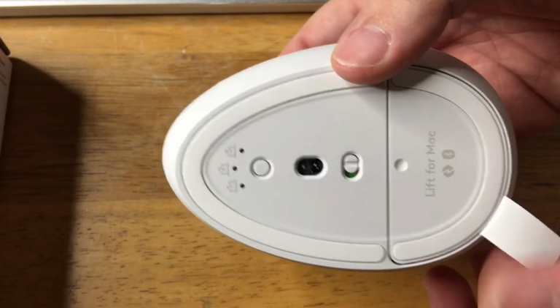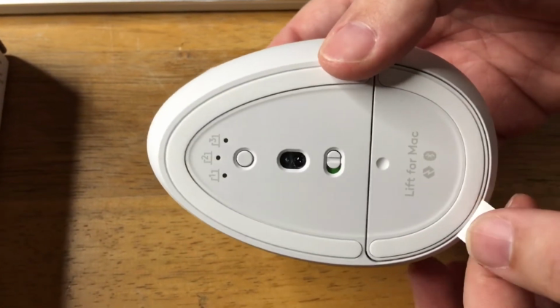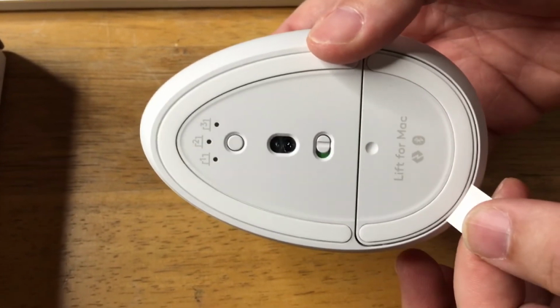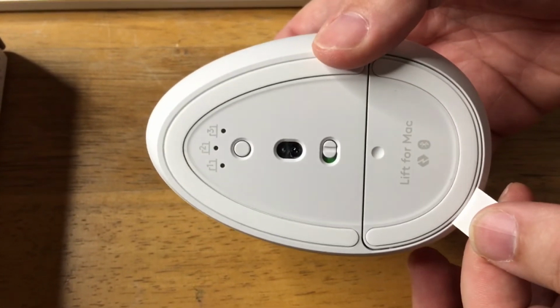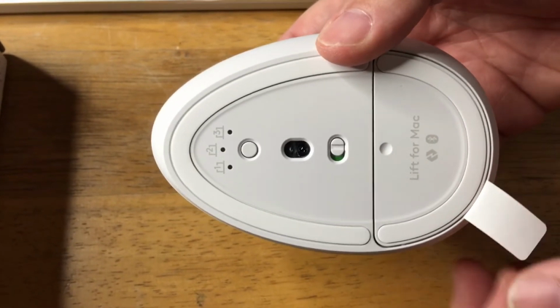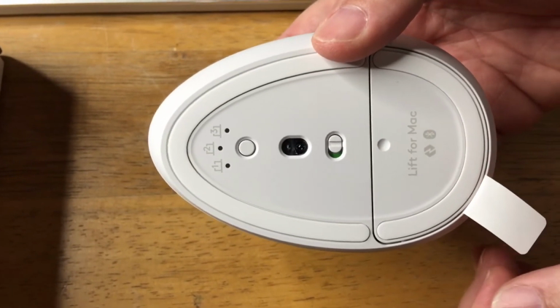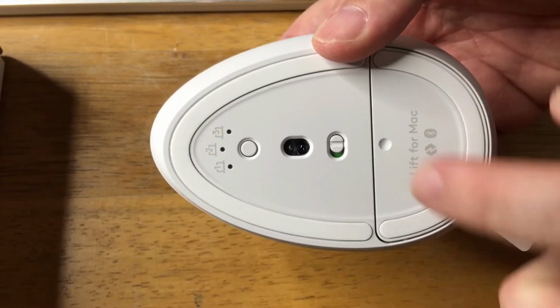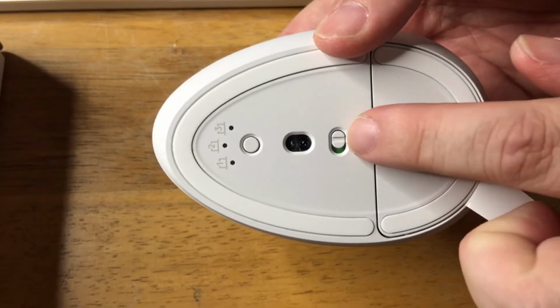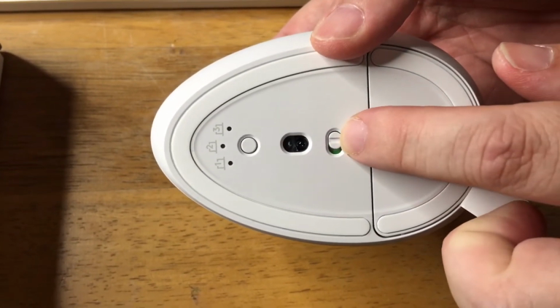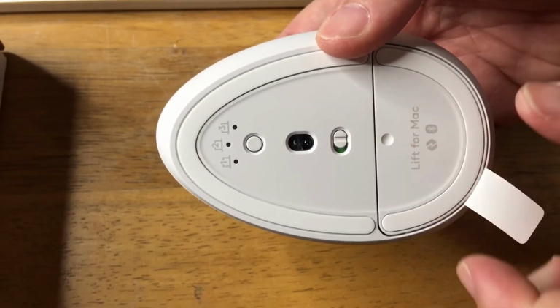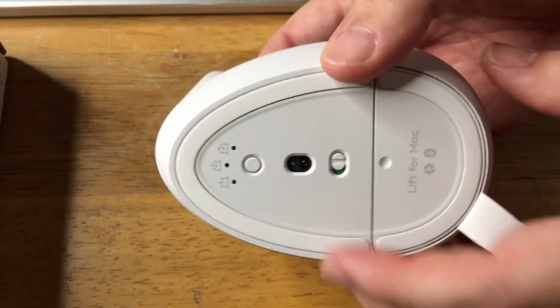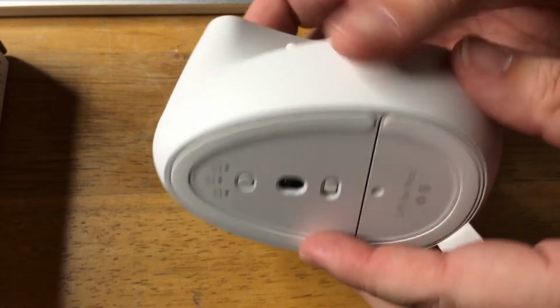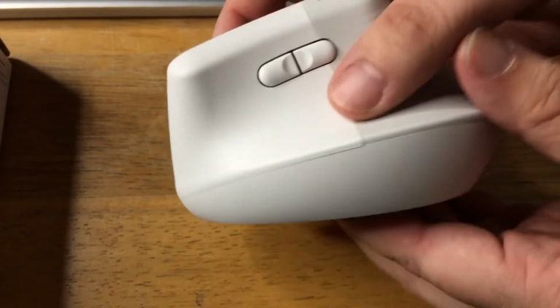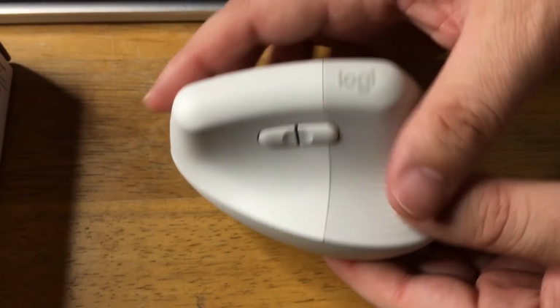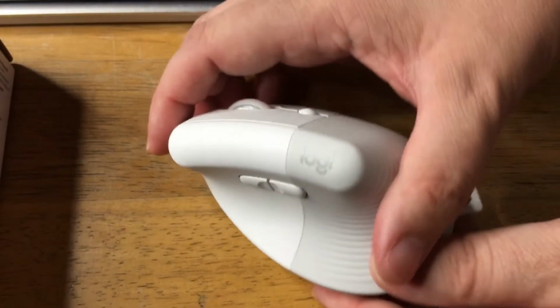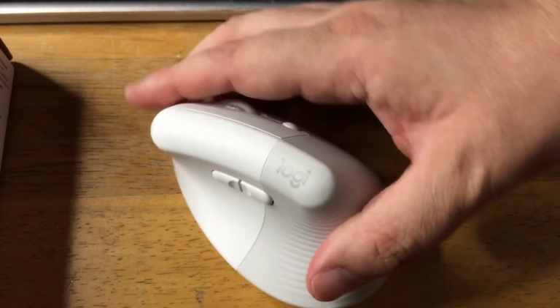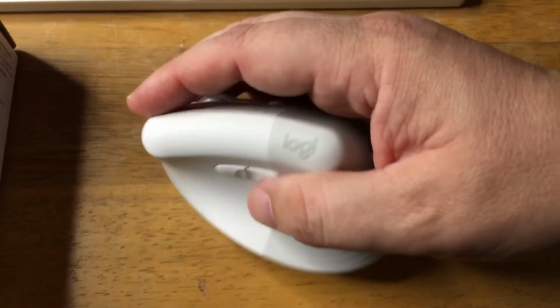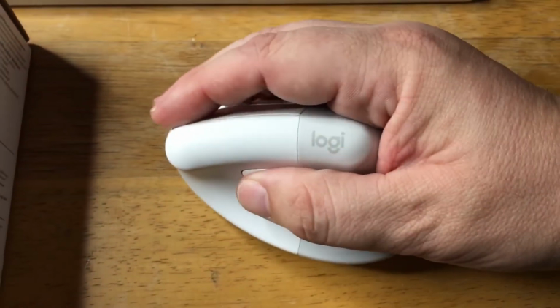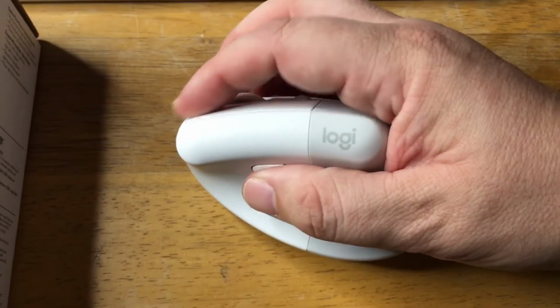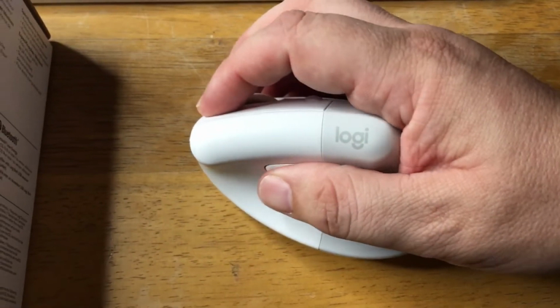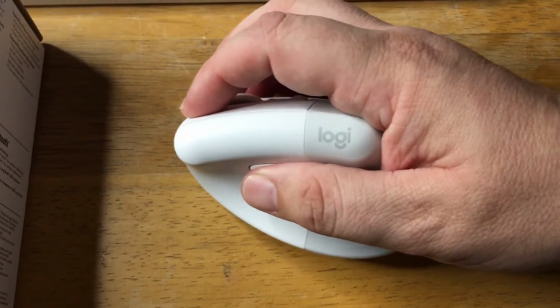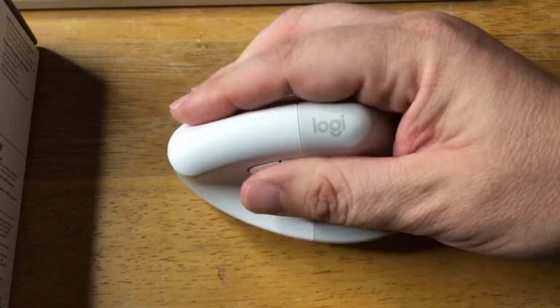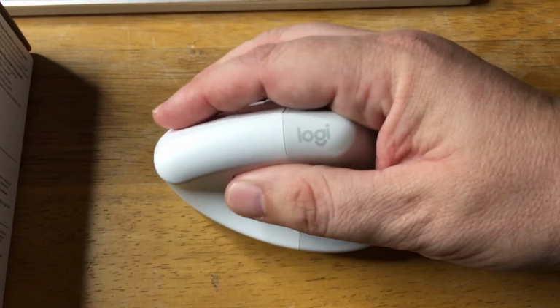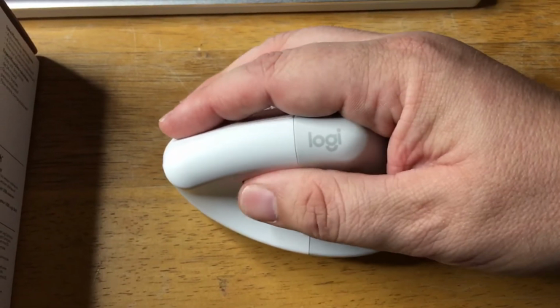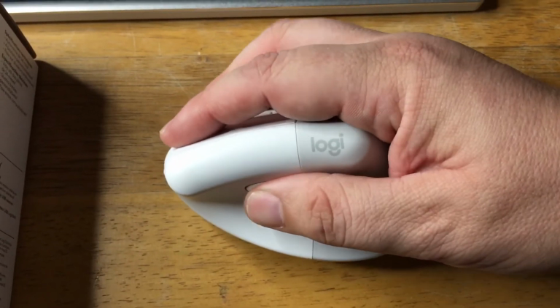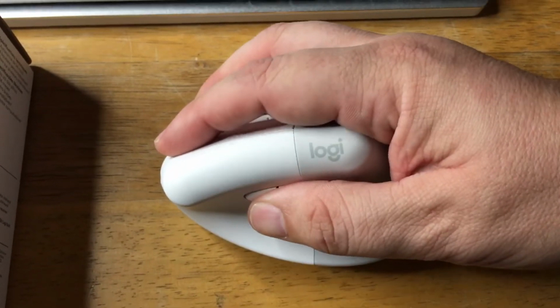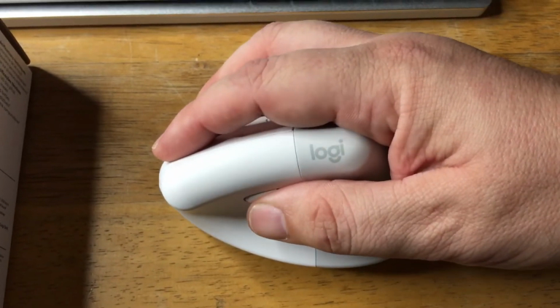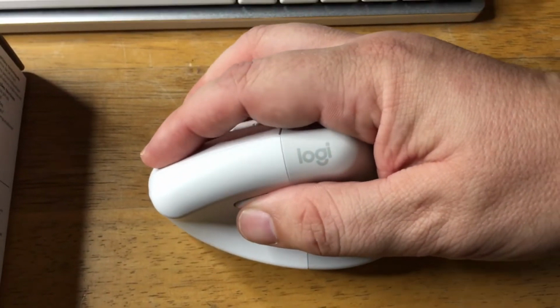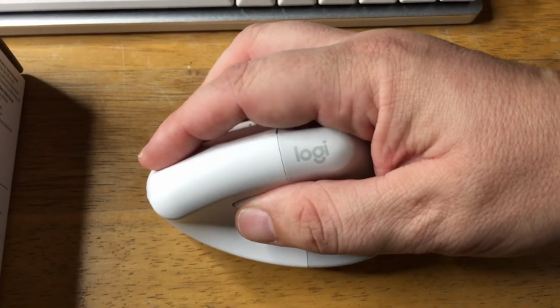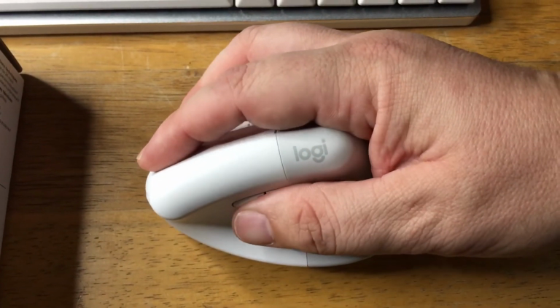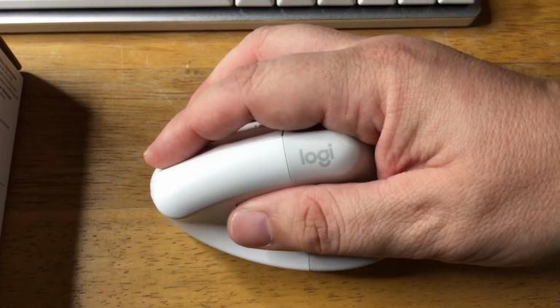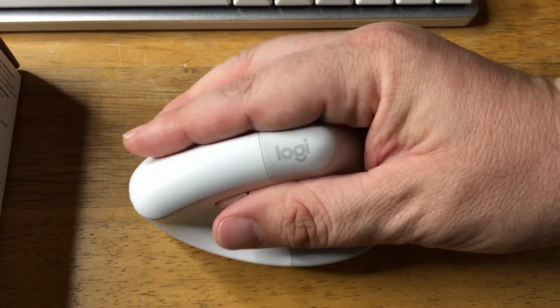You just pull this out to let the battery go and turn it on right there. So it has an on and off switch as well, but the battery in here lasts for a super long time — over a year, I think it's almost two years.